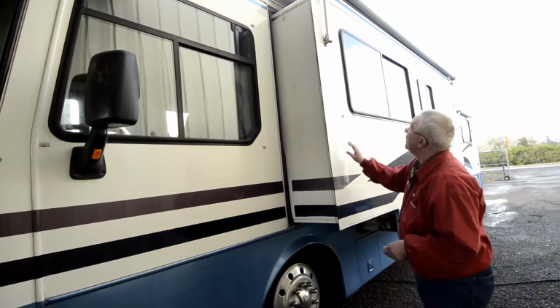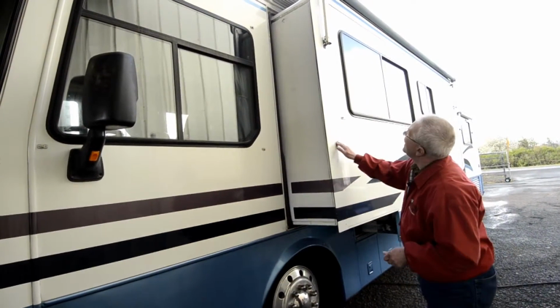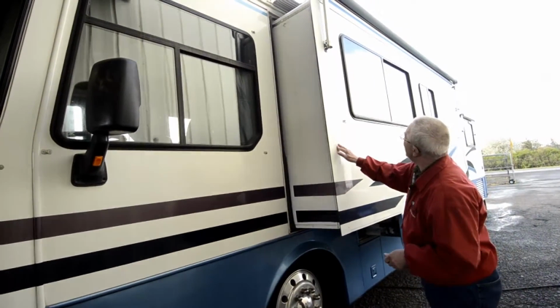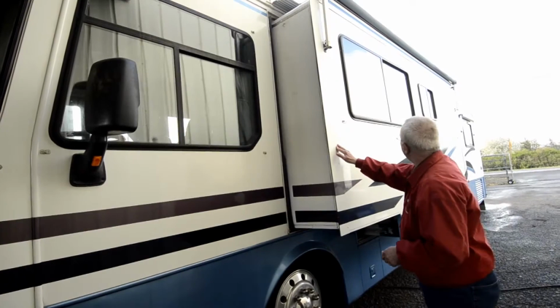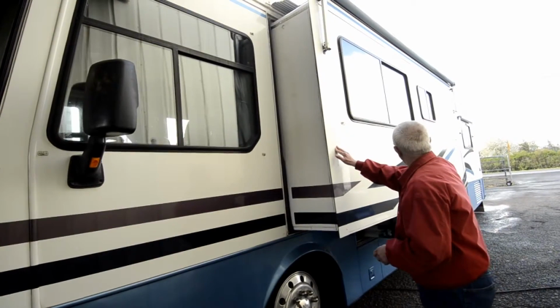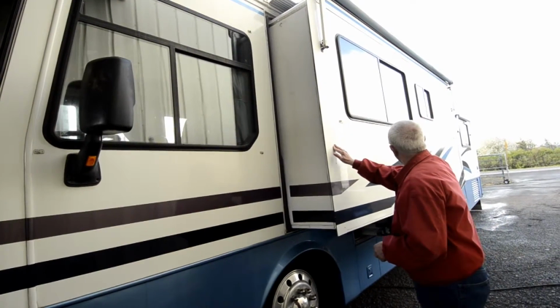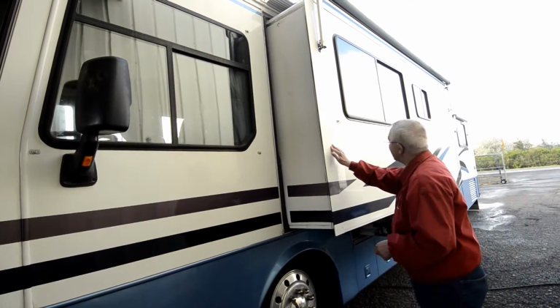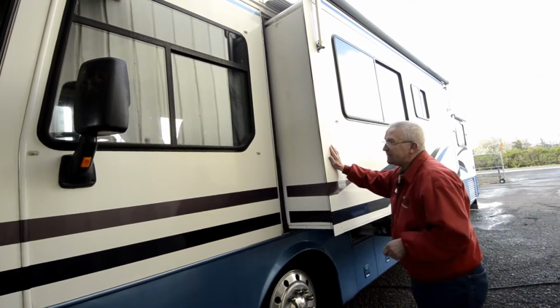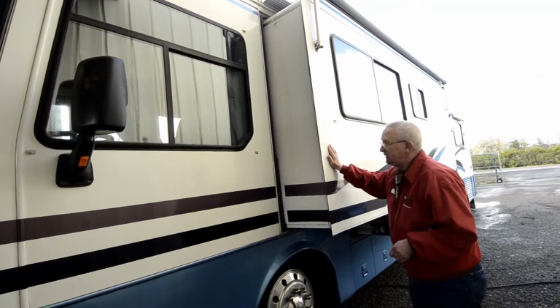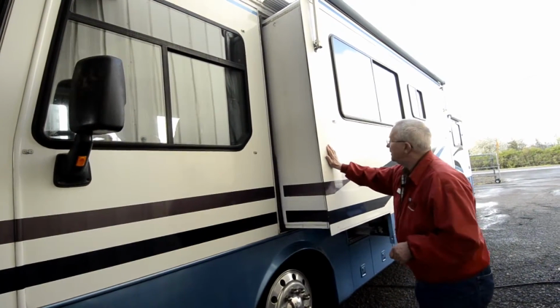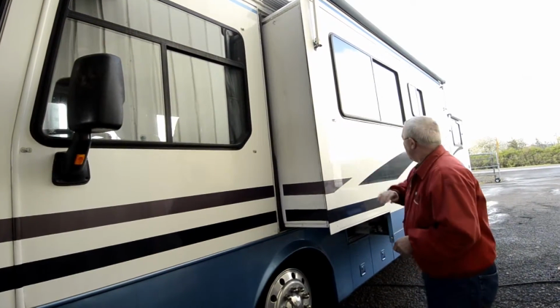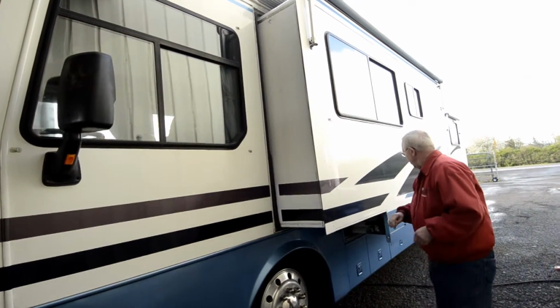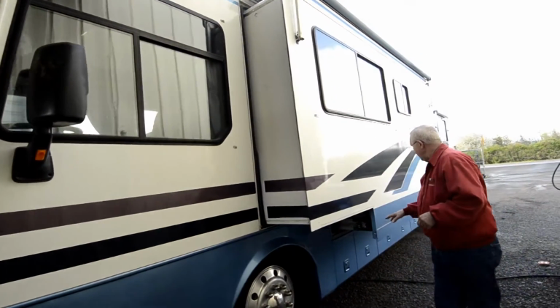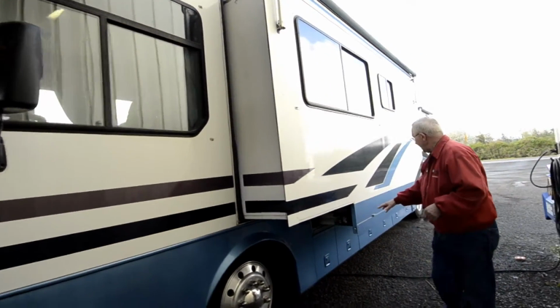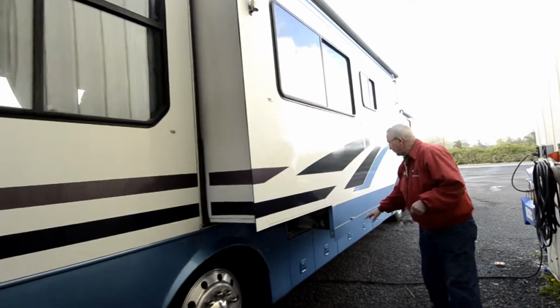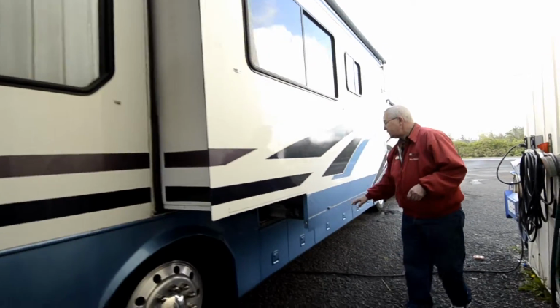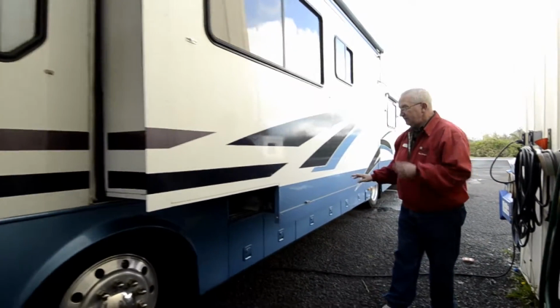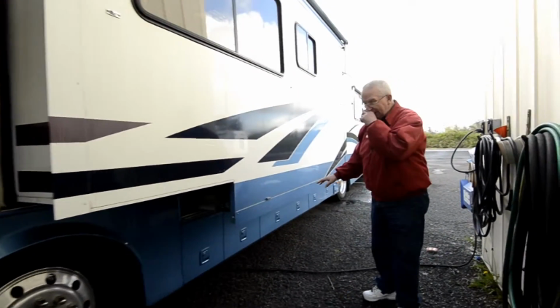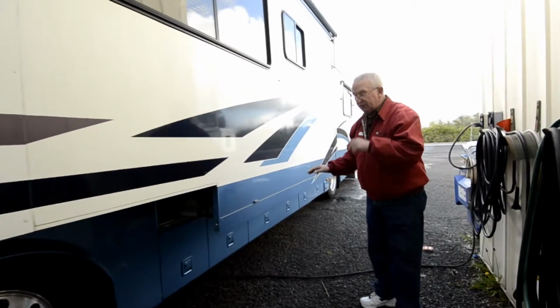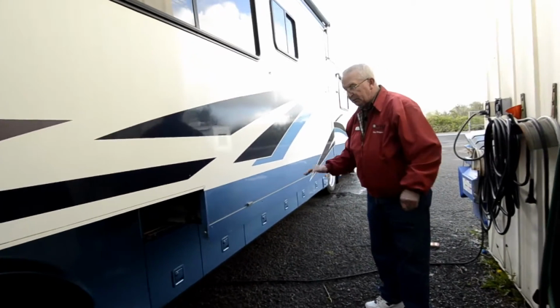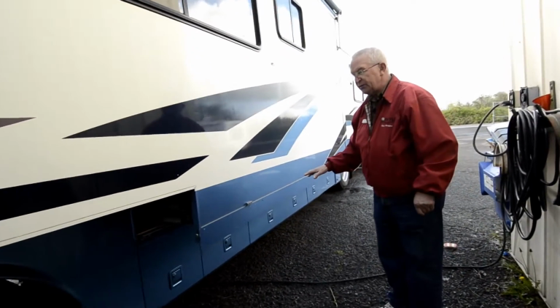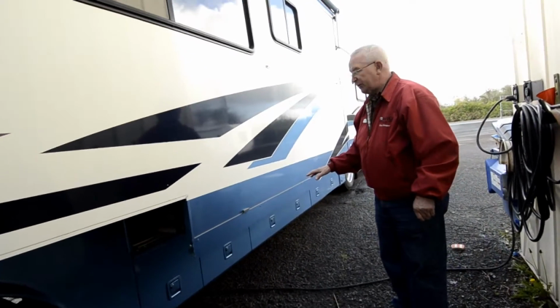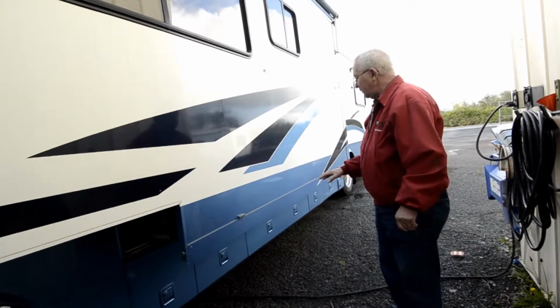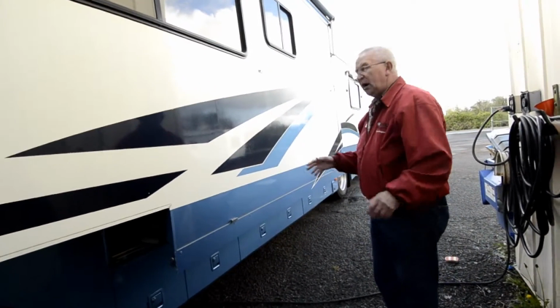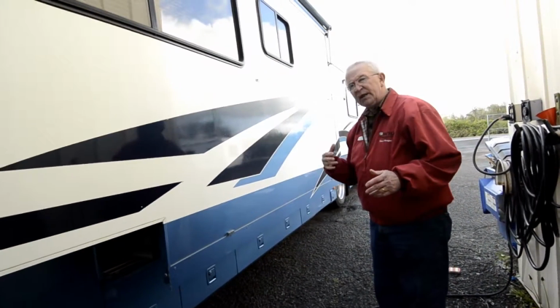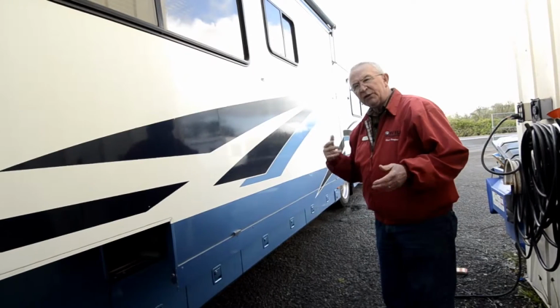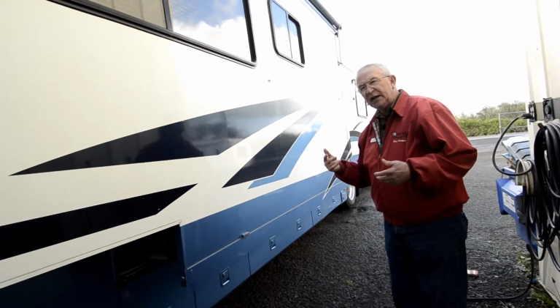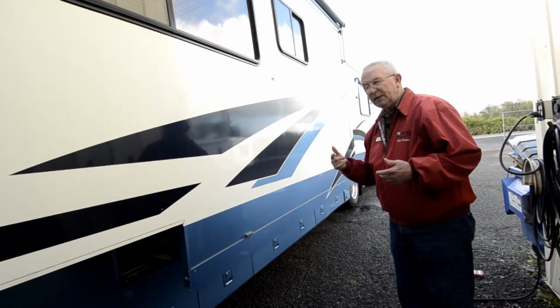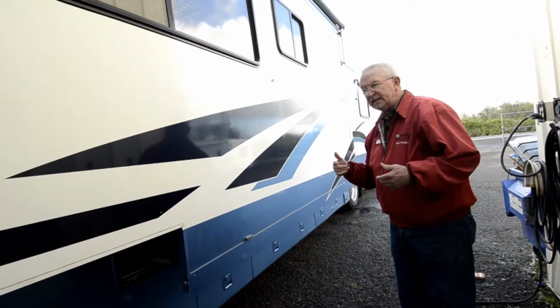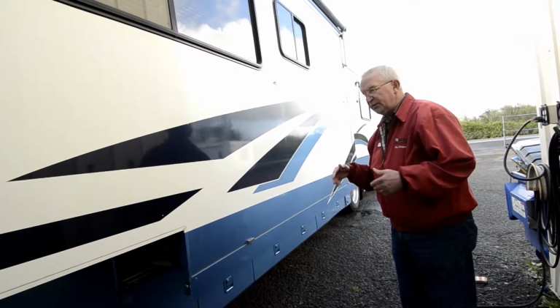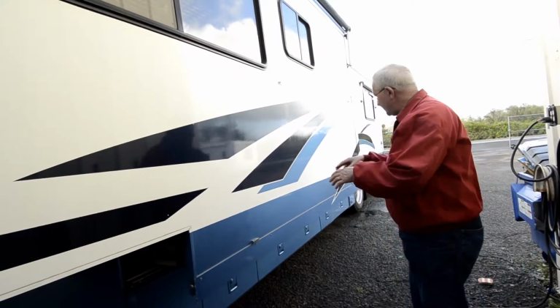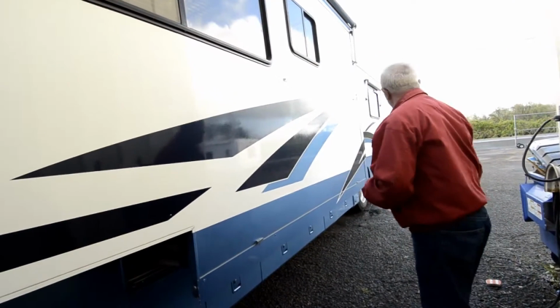I do have a slide out on this side — it's the galley slide. Down below we have storage, and a lot of this storage is pass-through storage down below. I'll show you that more on the other side; it's a little bit easier to get to.